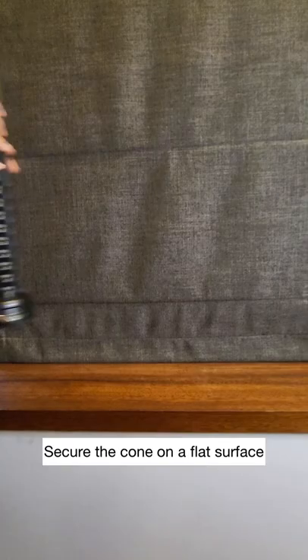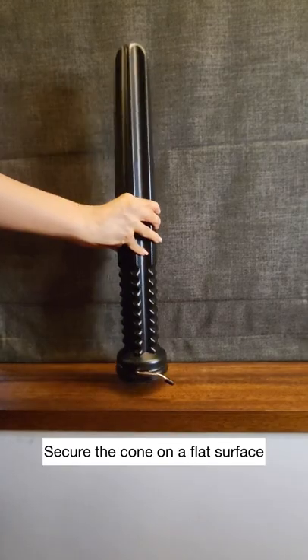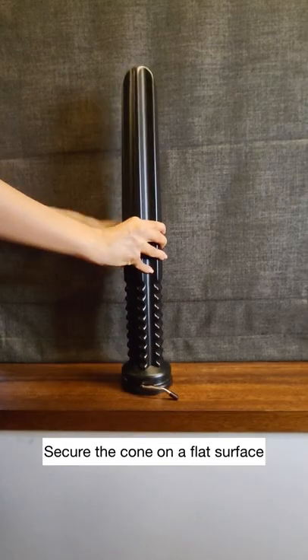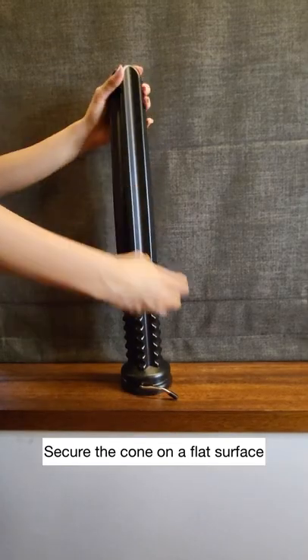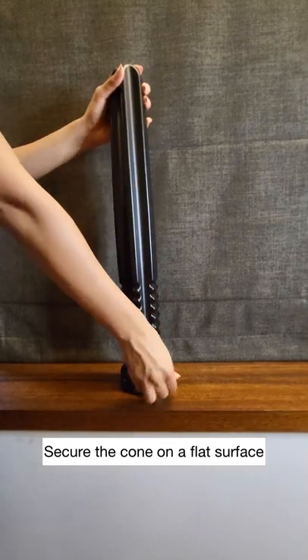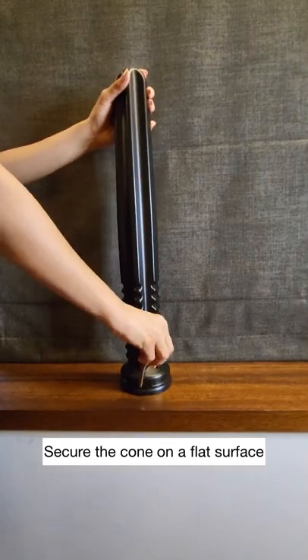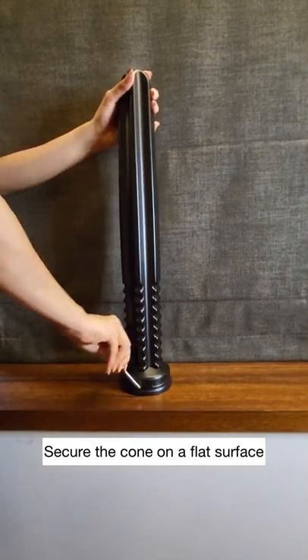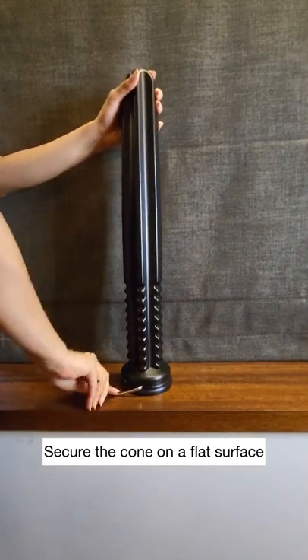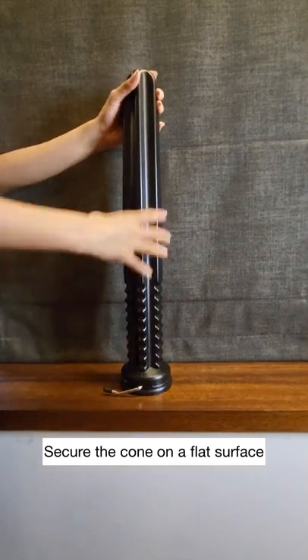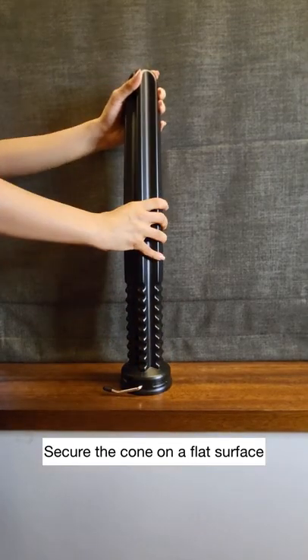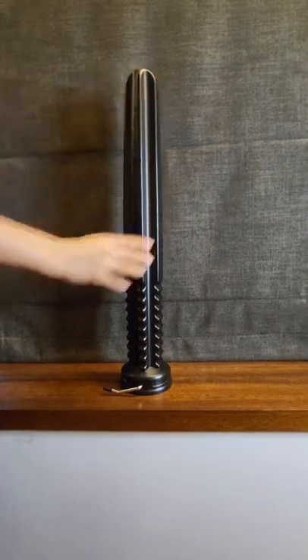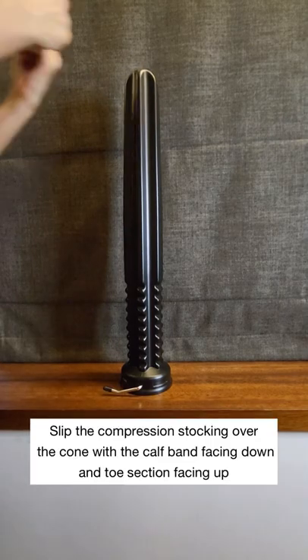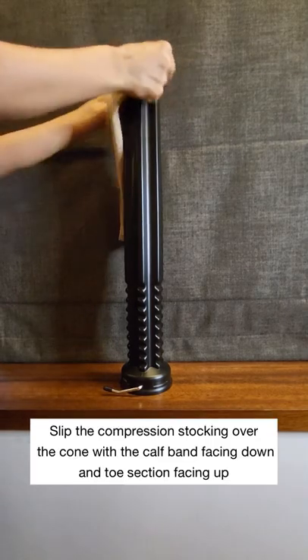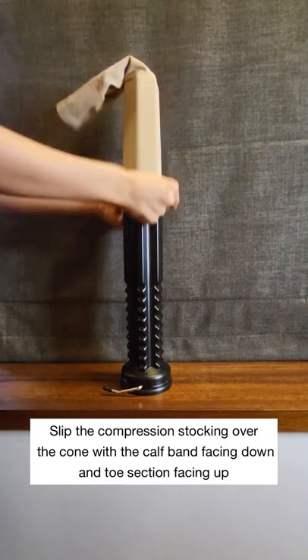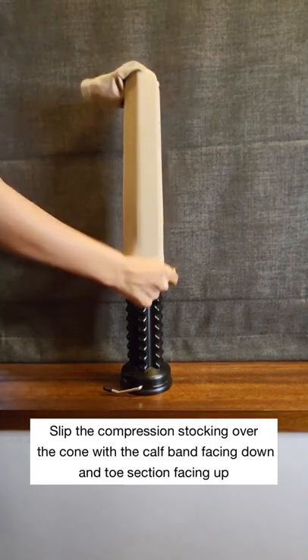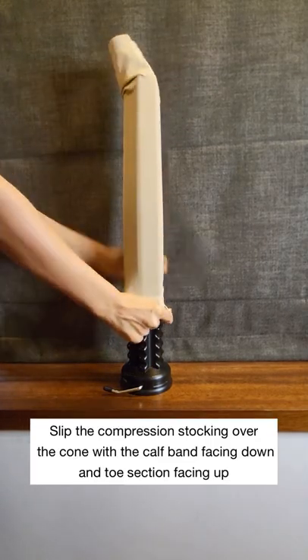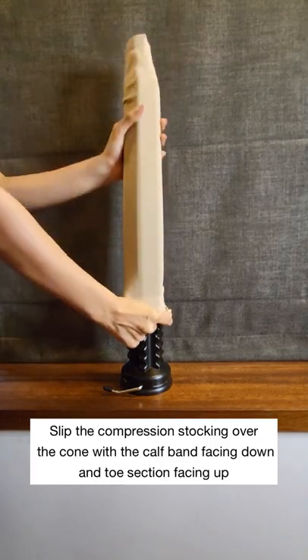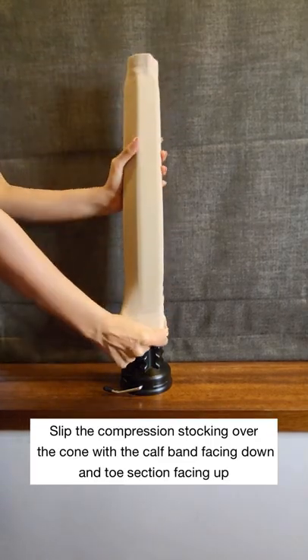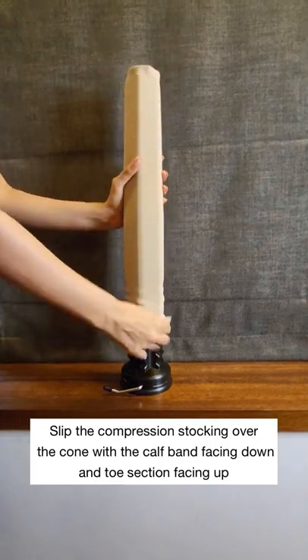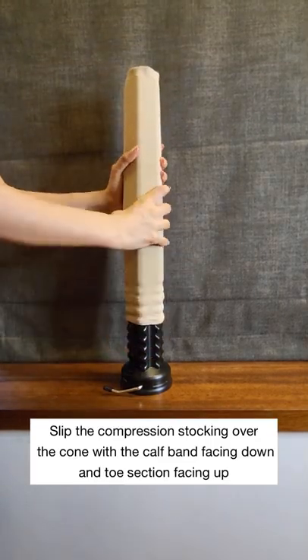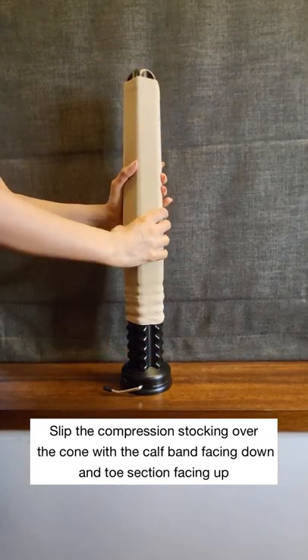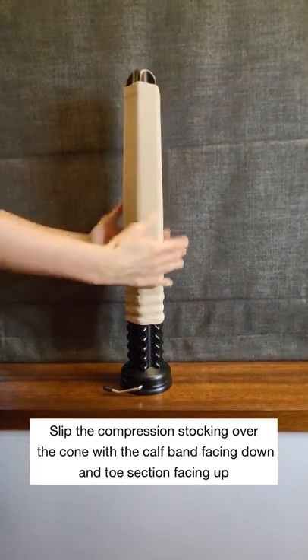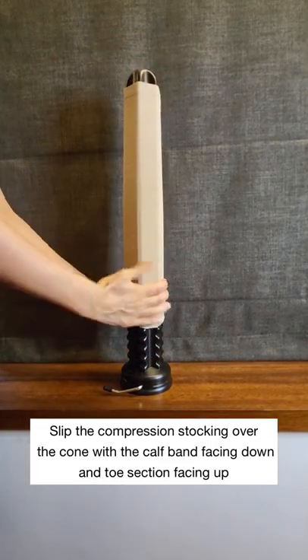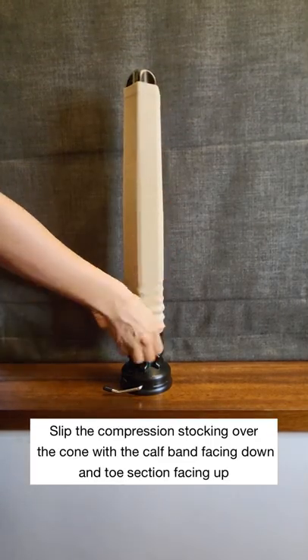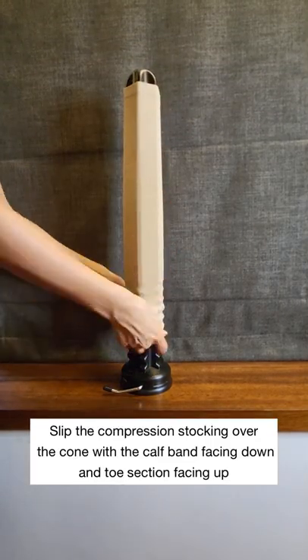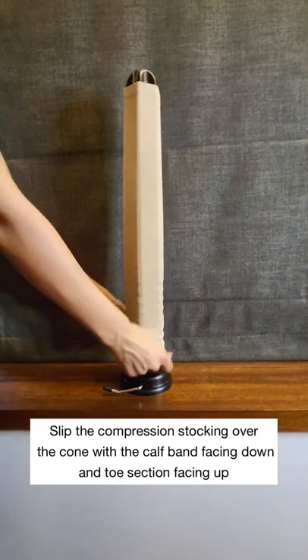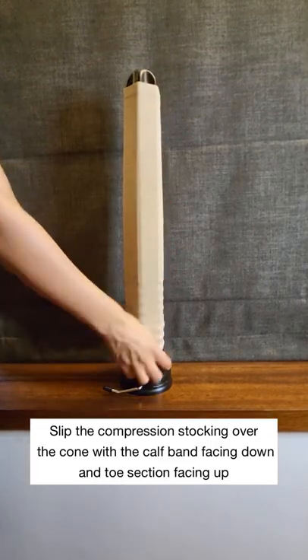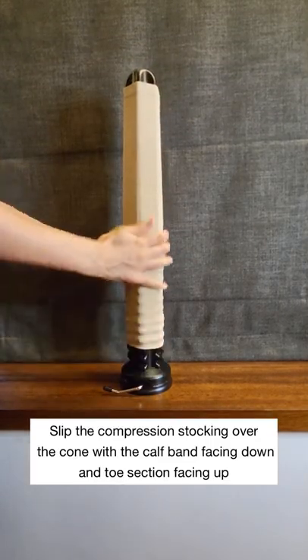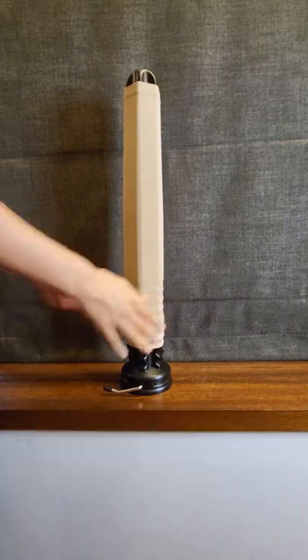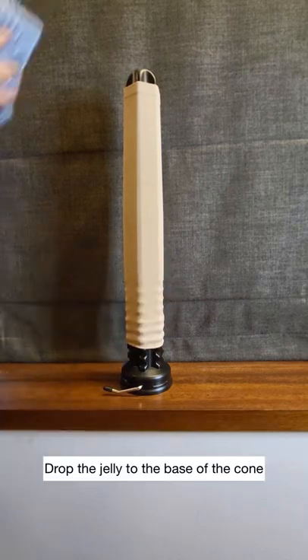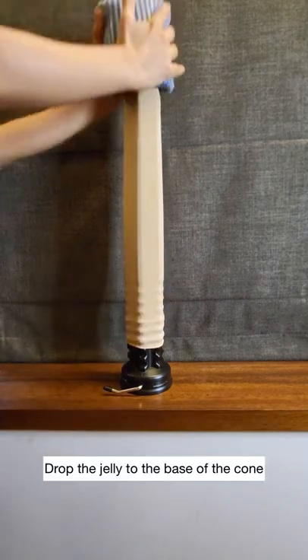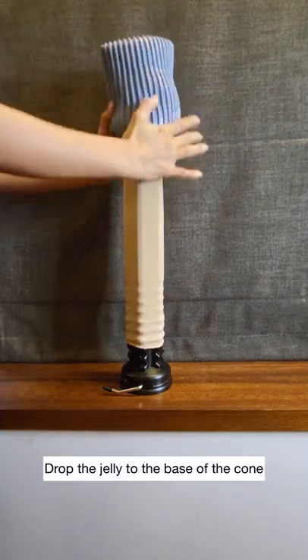Secure the cone on a flat surface. Slip the compression stocking over the cone with the calf band facing down and toe section facing up.